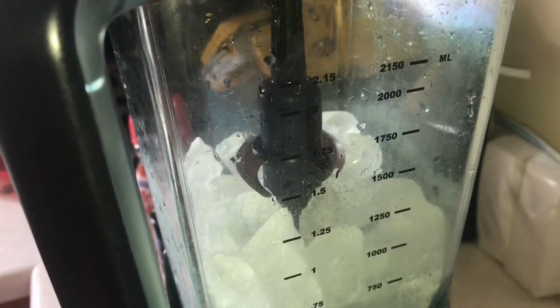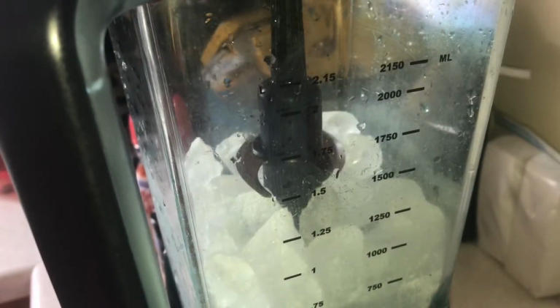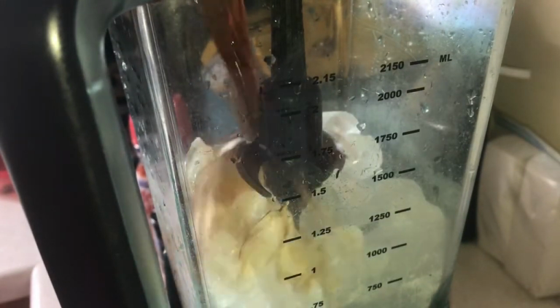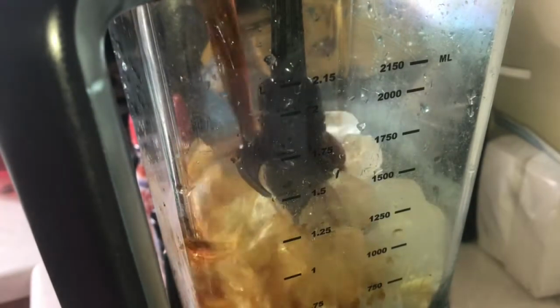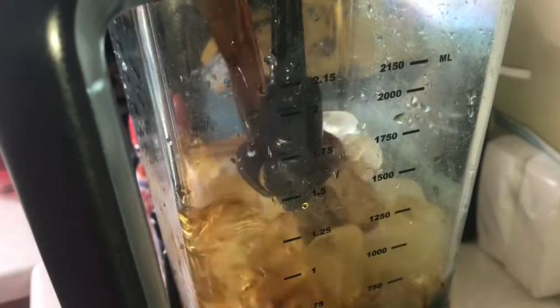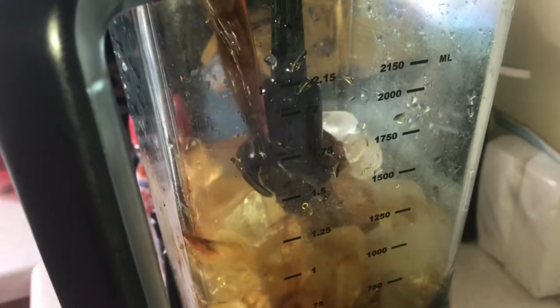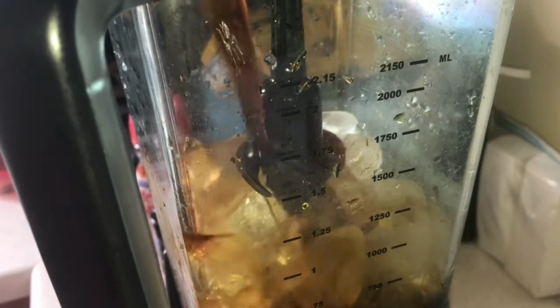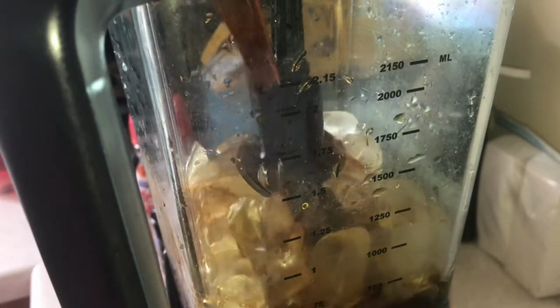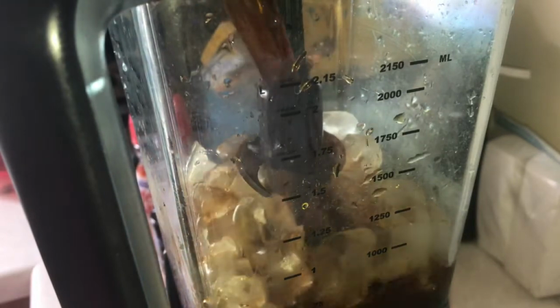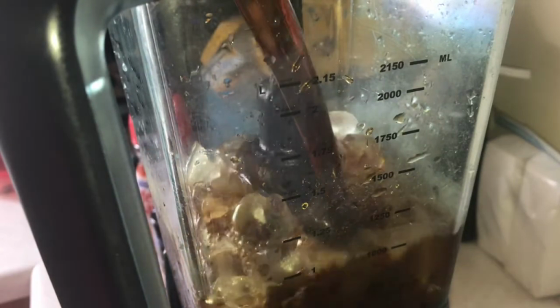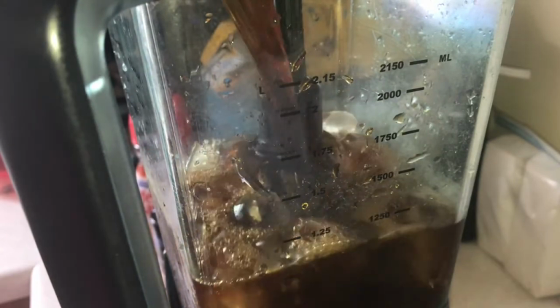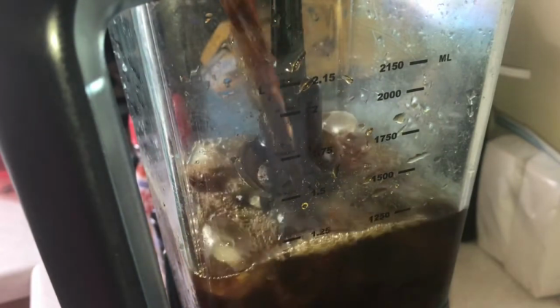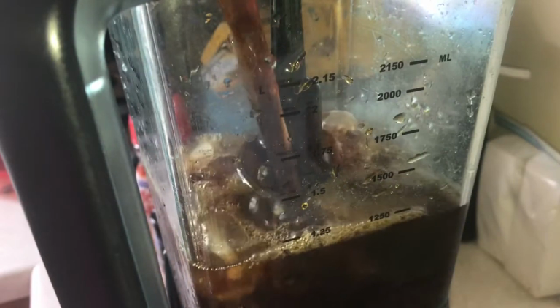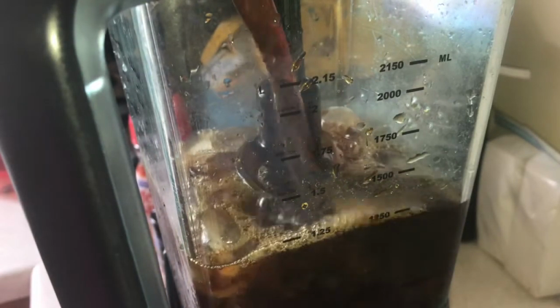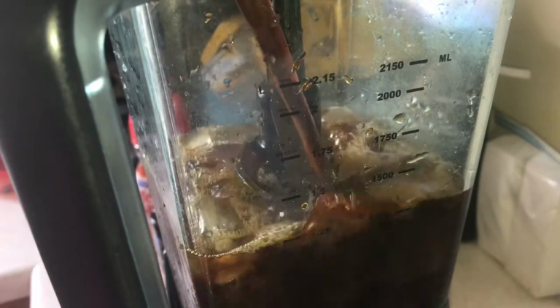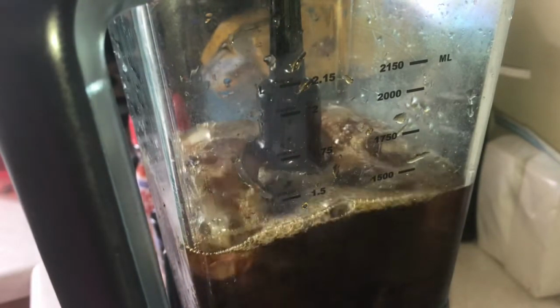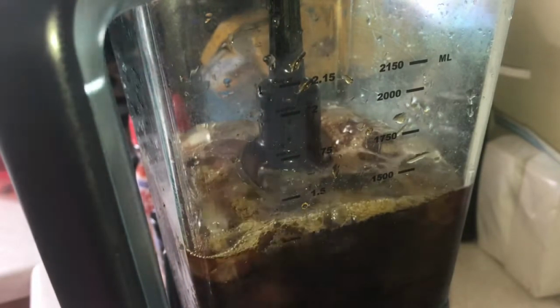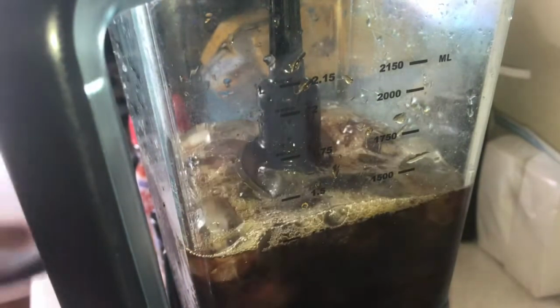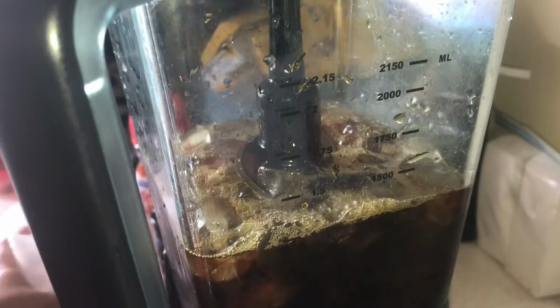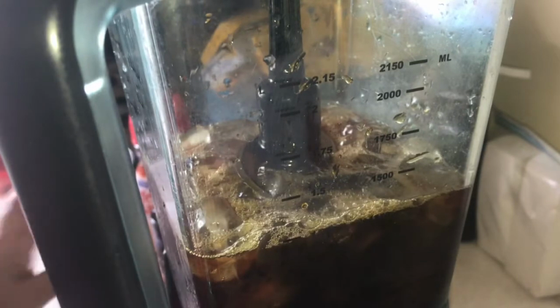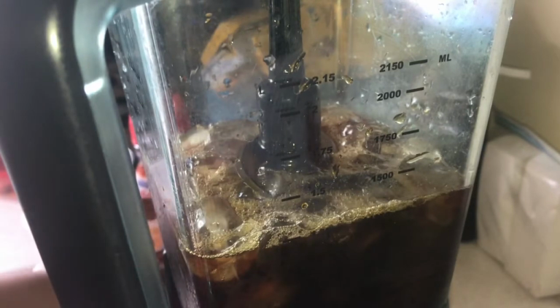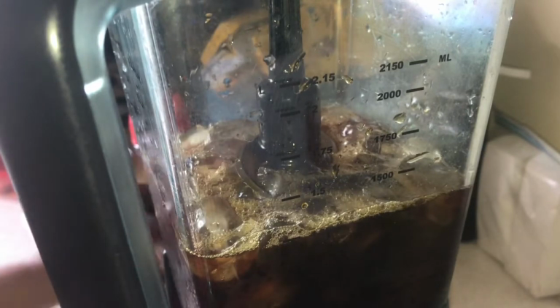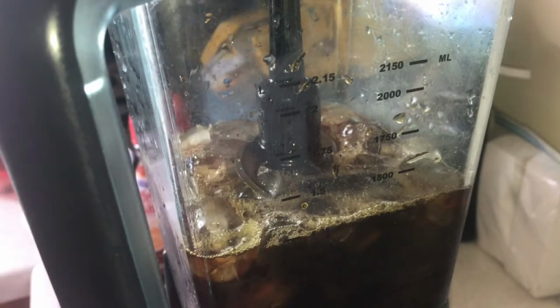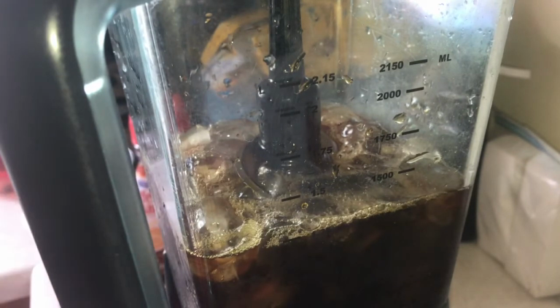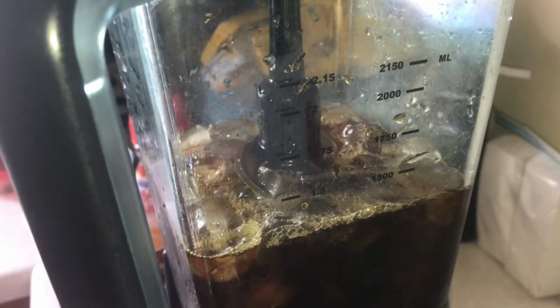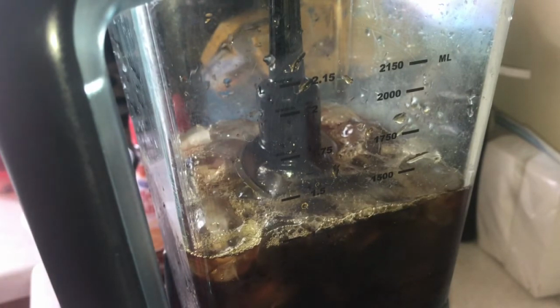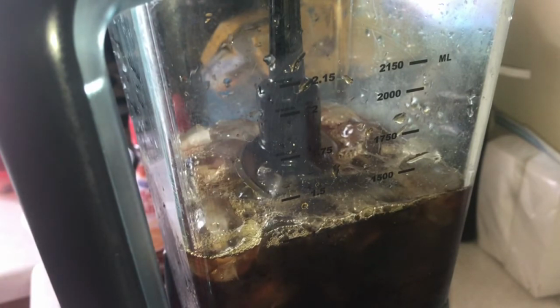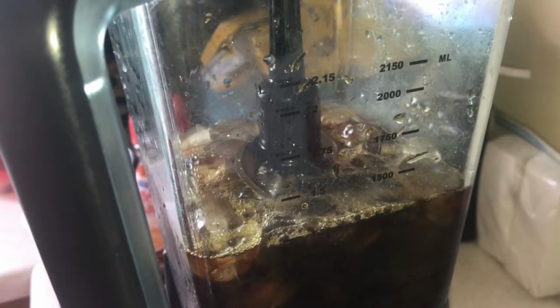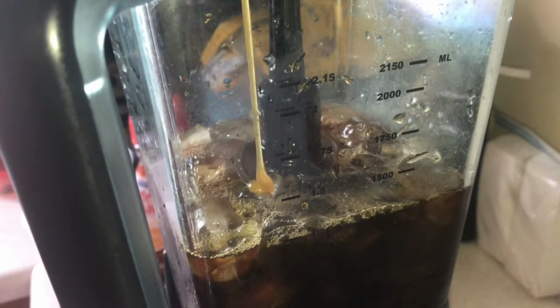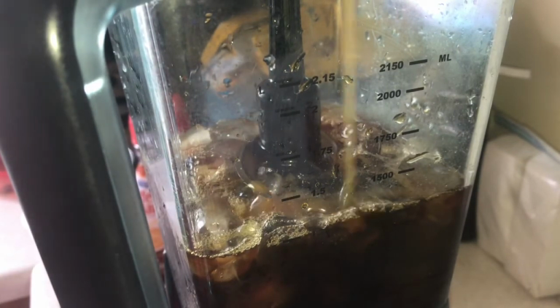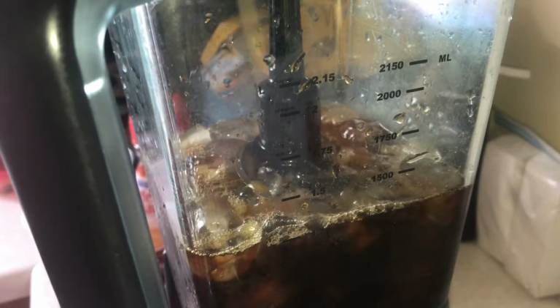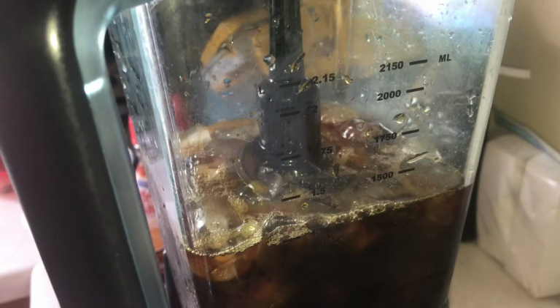Then you're gonna take your blender, put some ice in there, add your coffee, your creamer, your caramel, and blend it until it's frothy. Make sure you try to blend up the ice as much as possible.